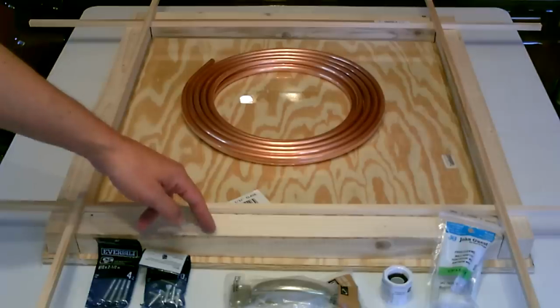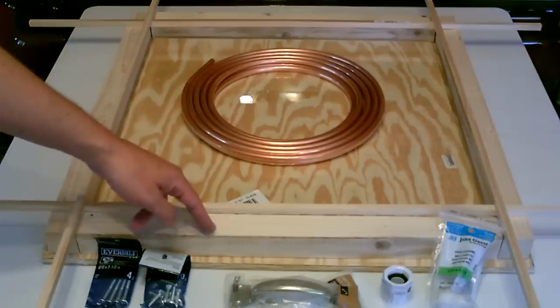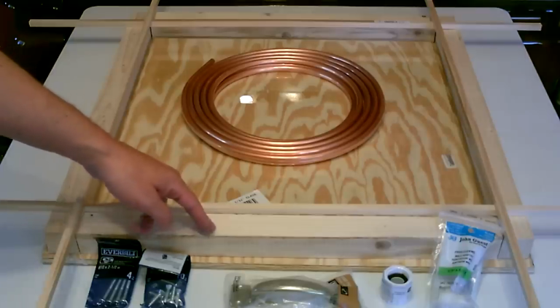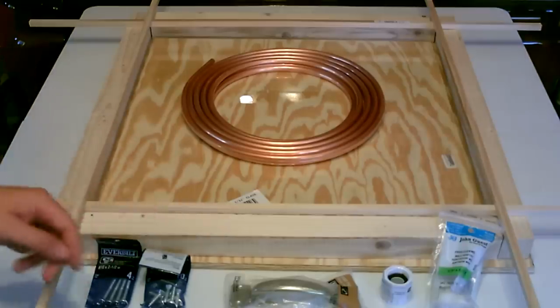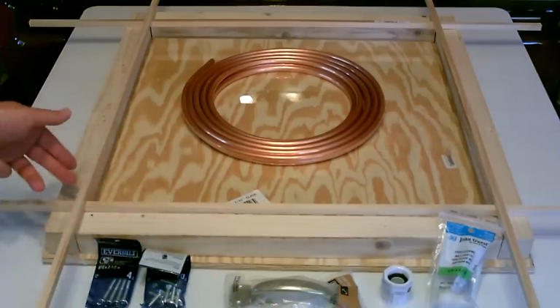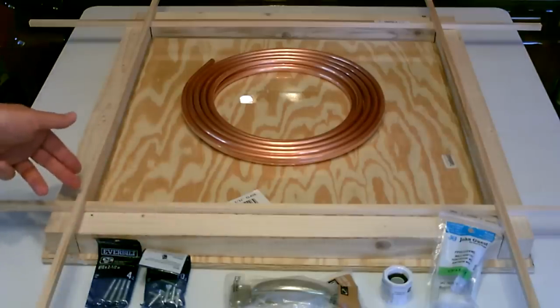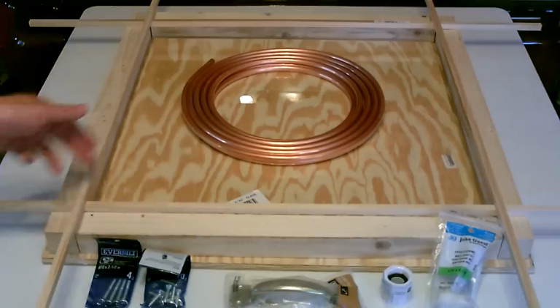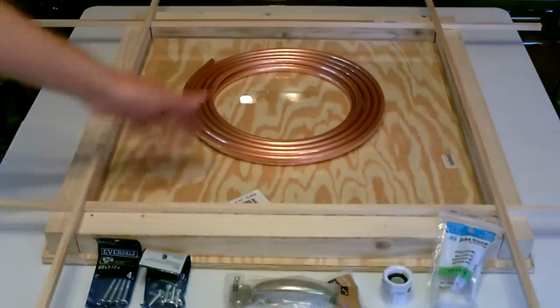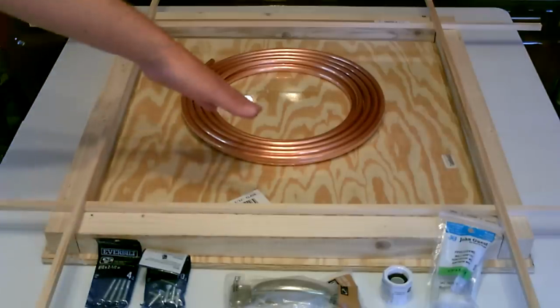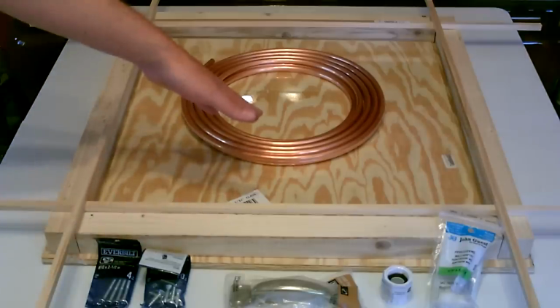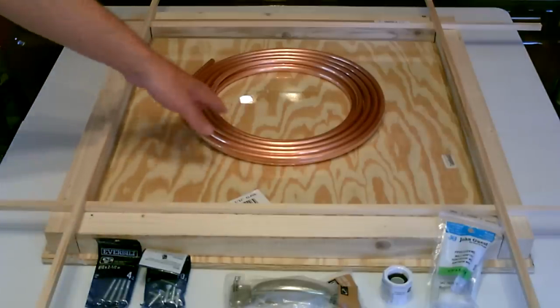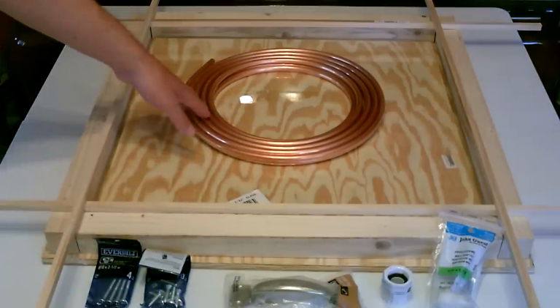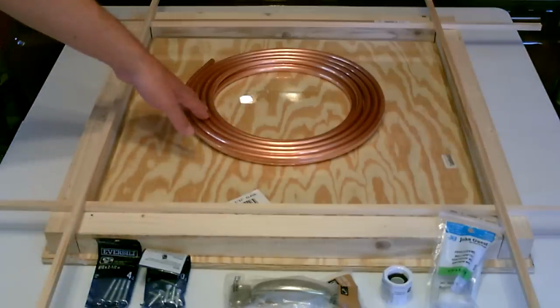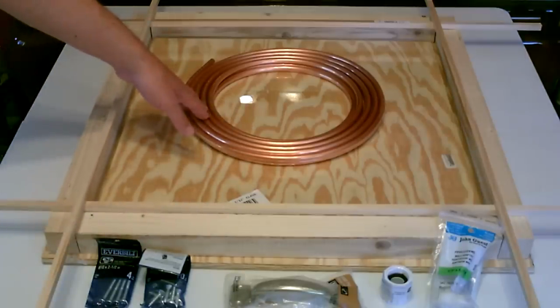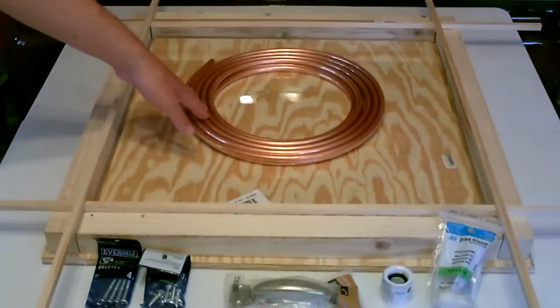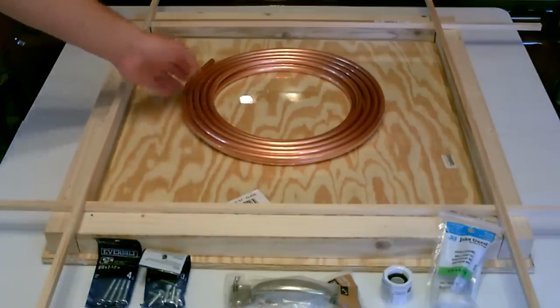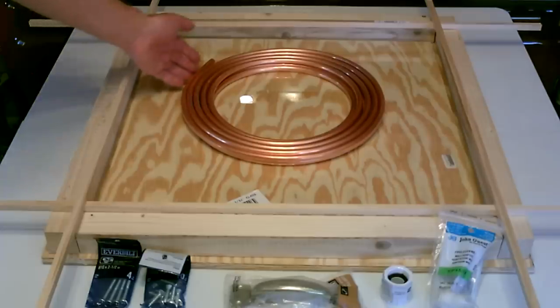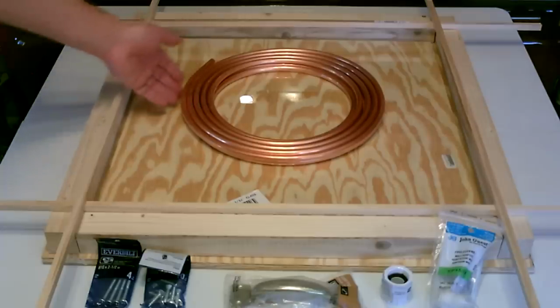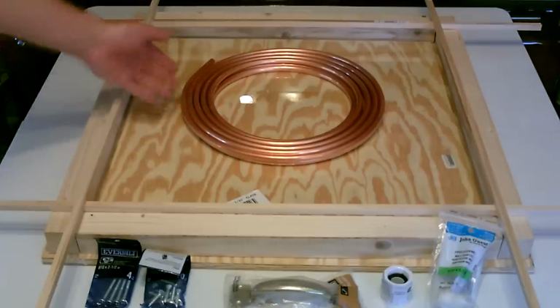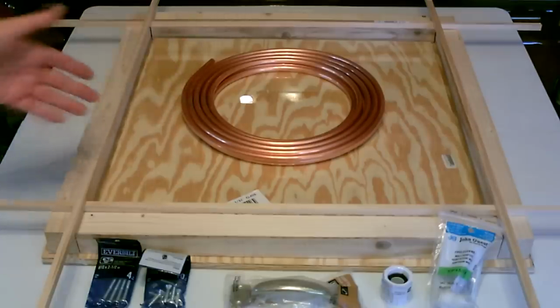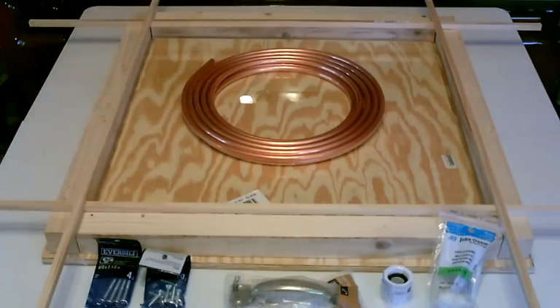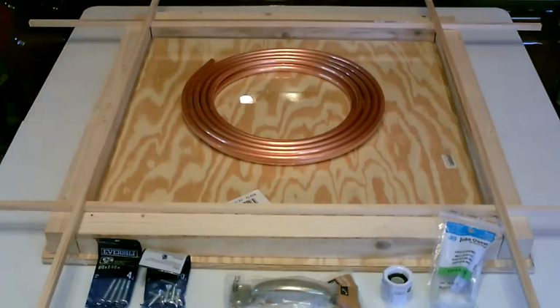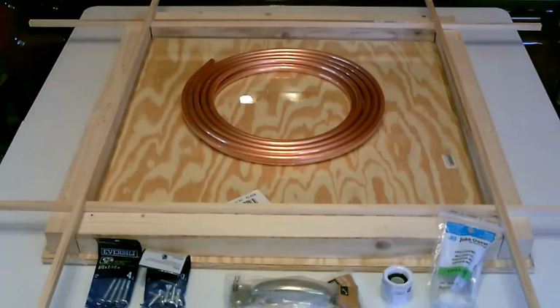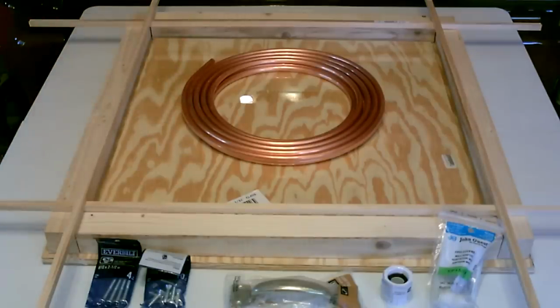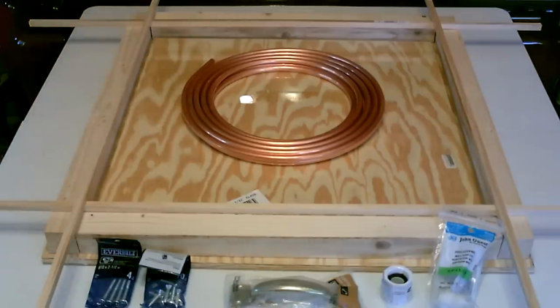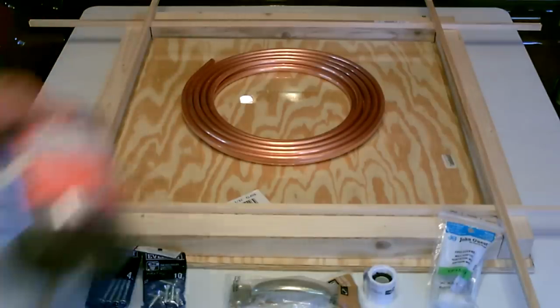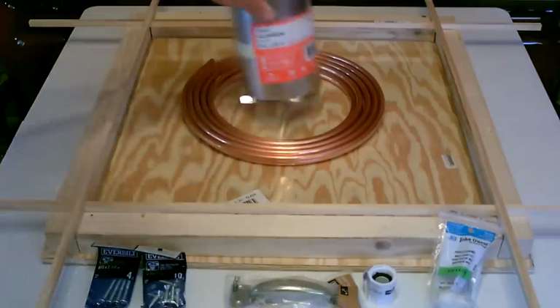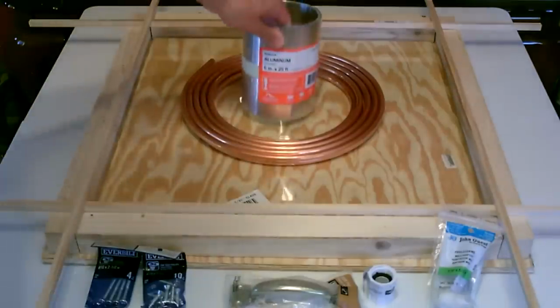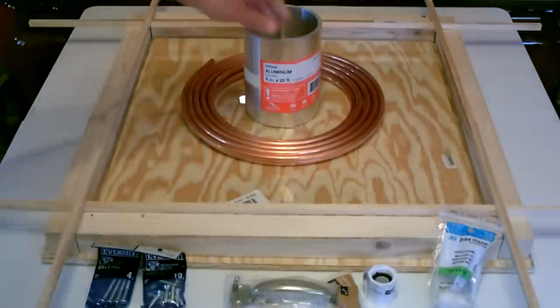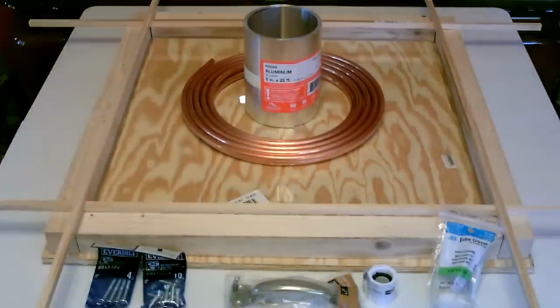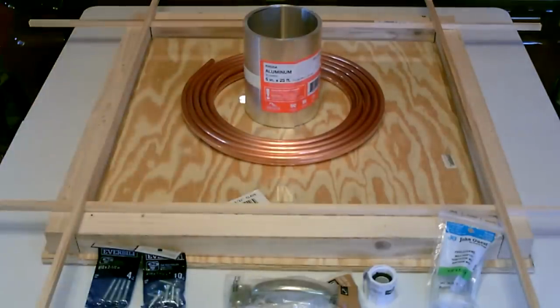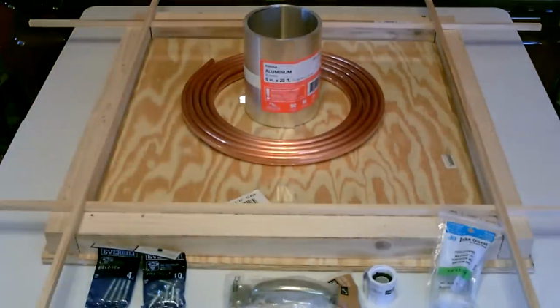Two by twos to frame it, three-eighths inch dowels to hold up the glass, and you've got the copper. I used quarter inch on the last one; I'm going to use three-eighths inch on this one — a 25-foot roll. I'm also going to experiment with some aluminum flashing this time inside.